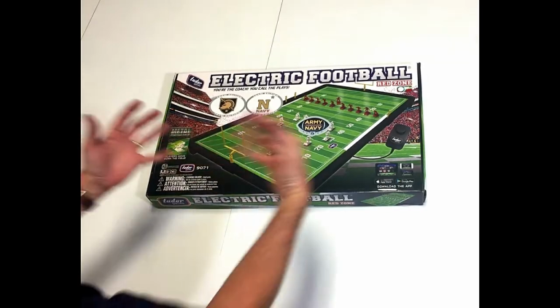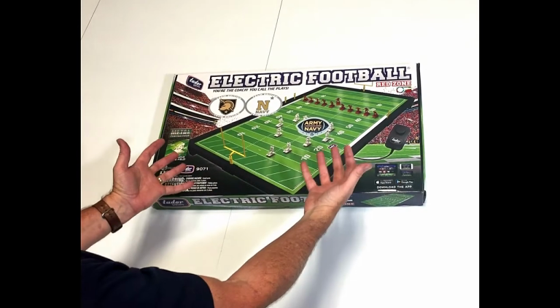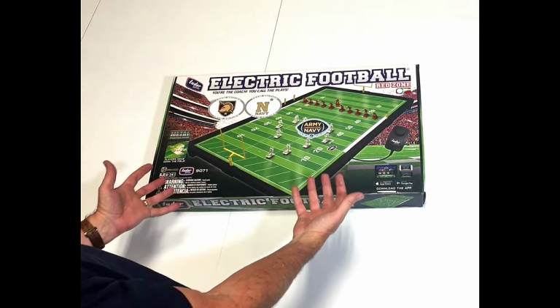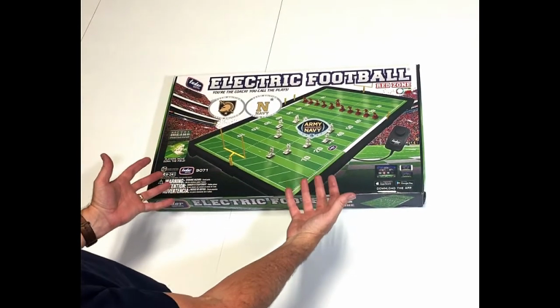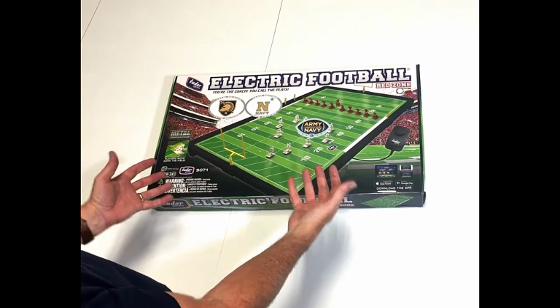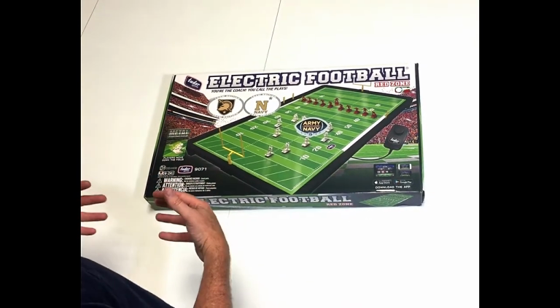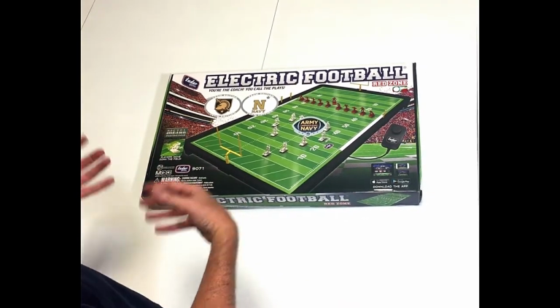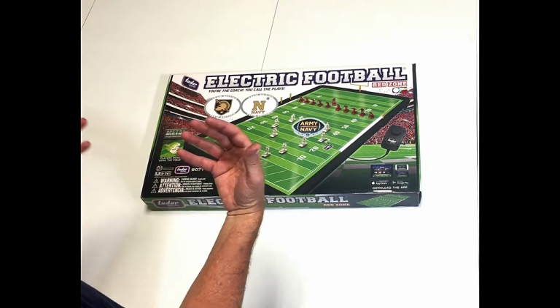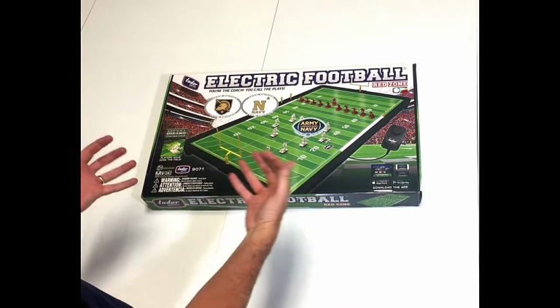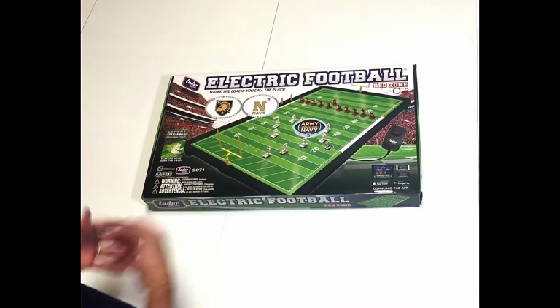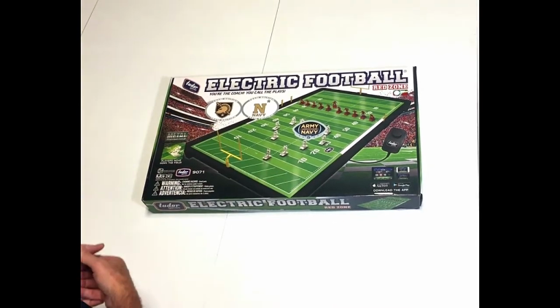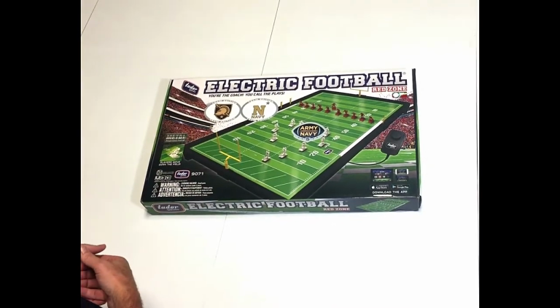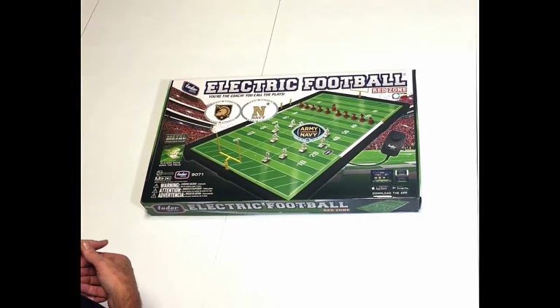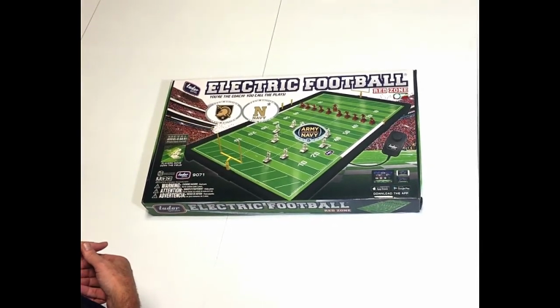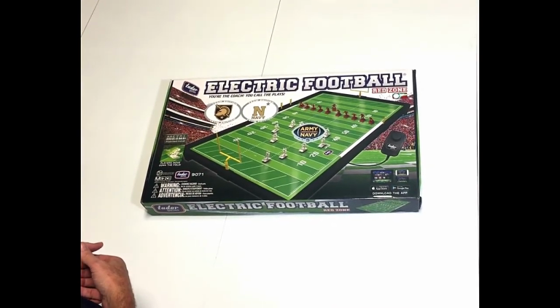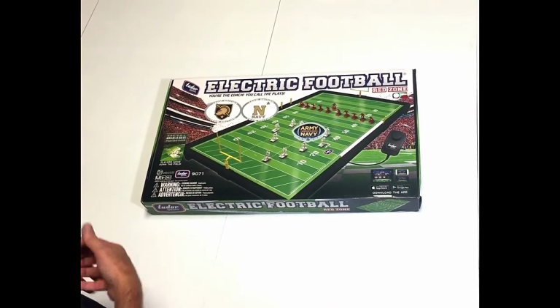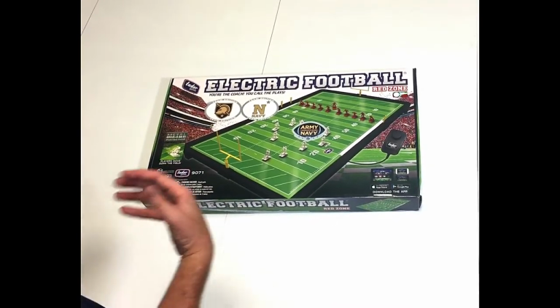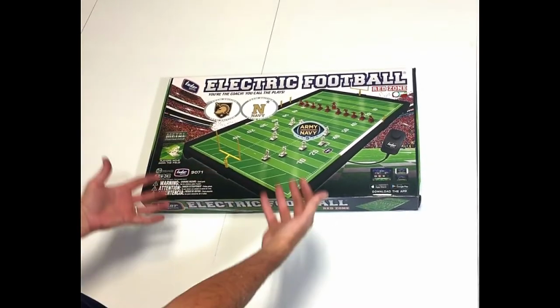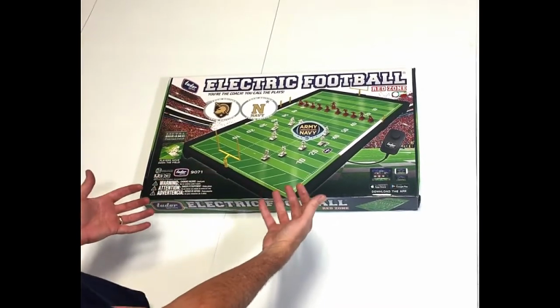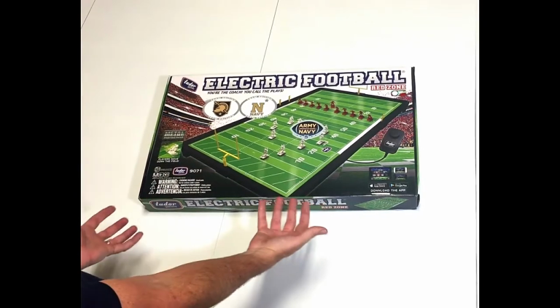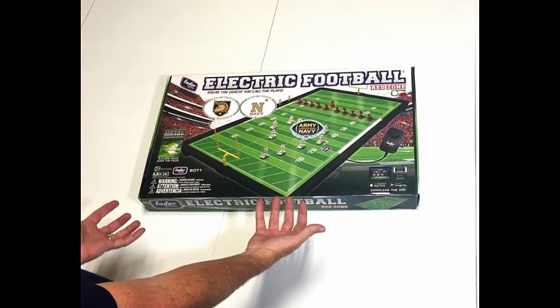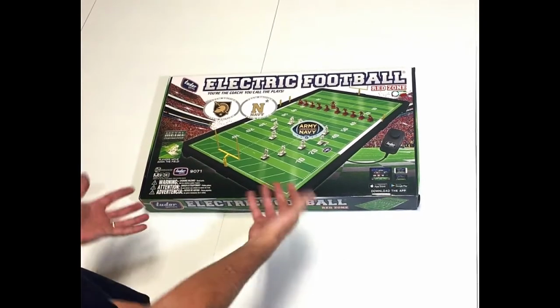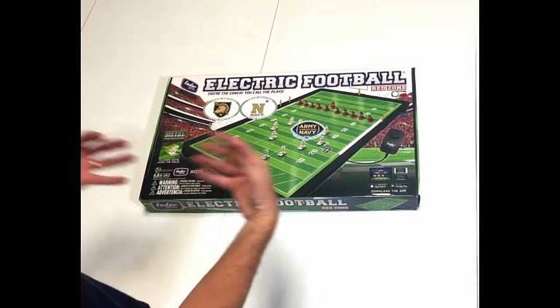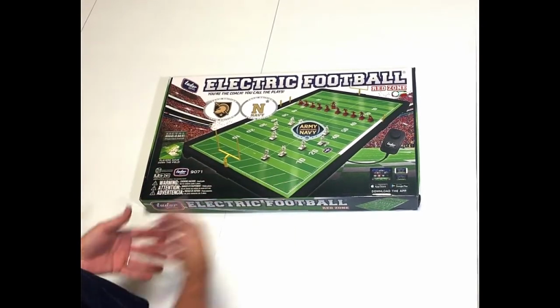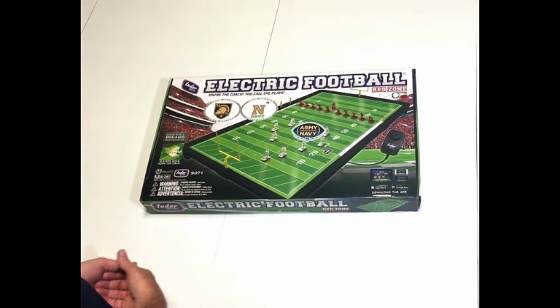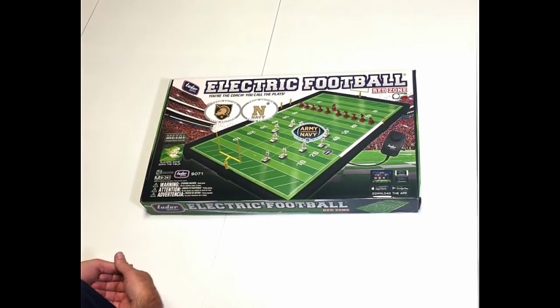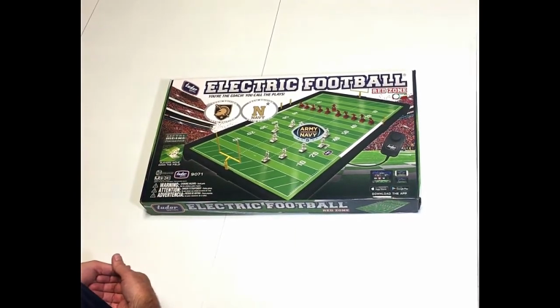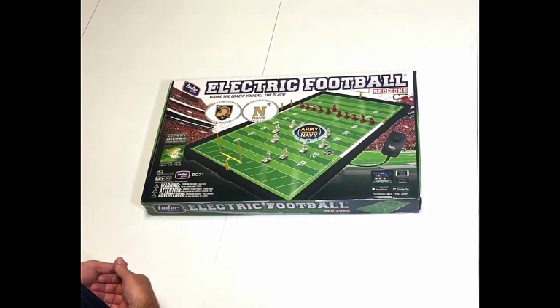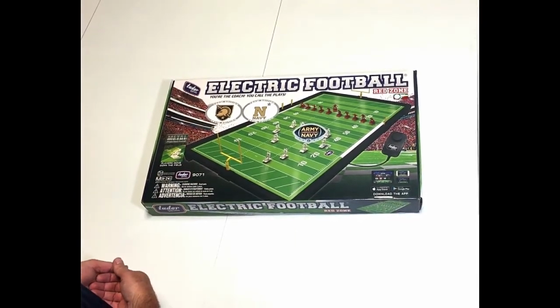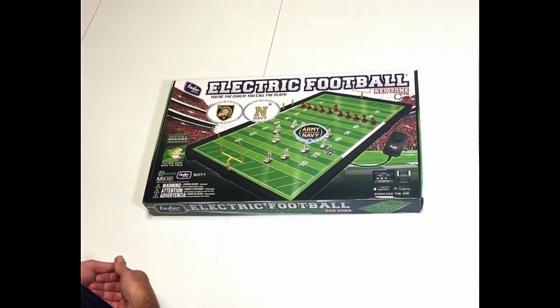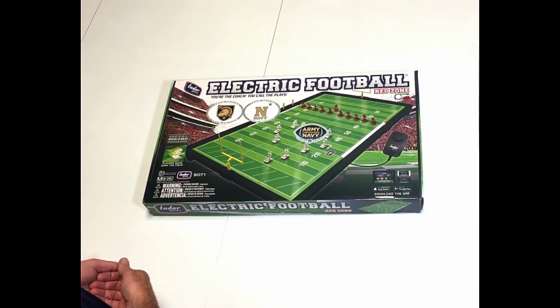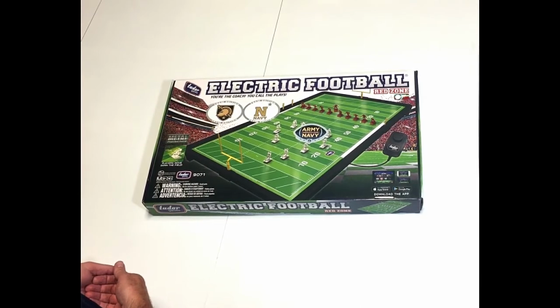Hi, everybody. This is Doug with Tudor Games. Let's look at this beautiful new Army-Navy electric football game. In this unboxing video, I'm just going to take about five minutes to take you through what you get in the Army-Navy official electric football game.